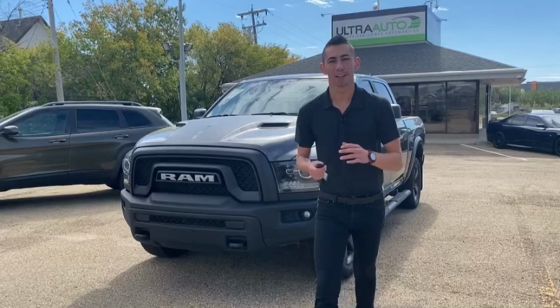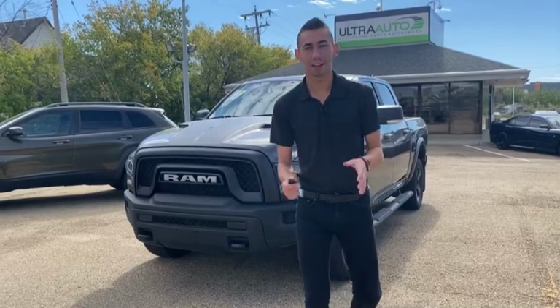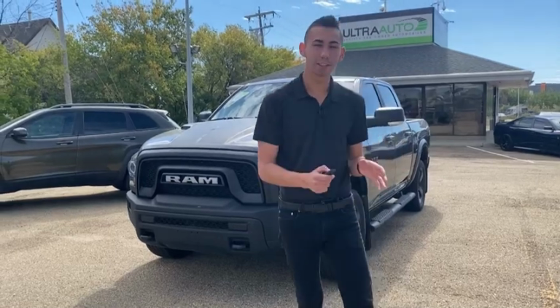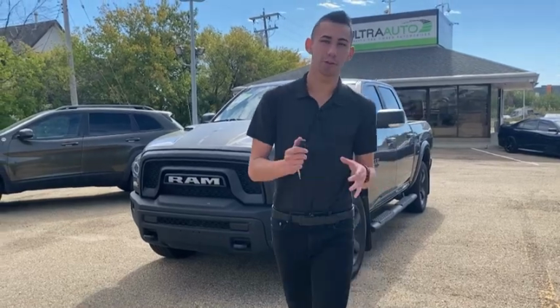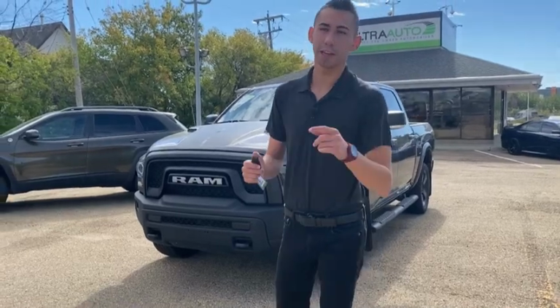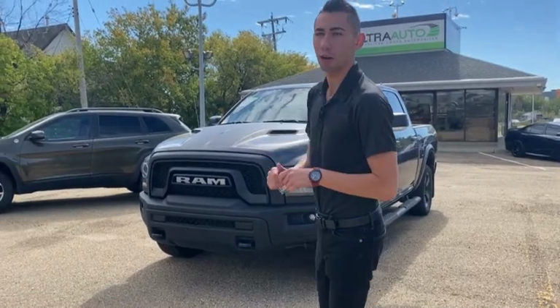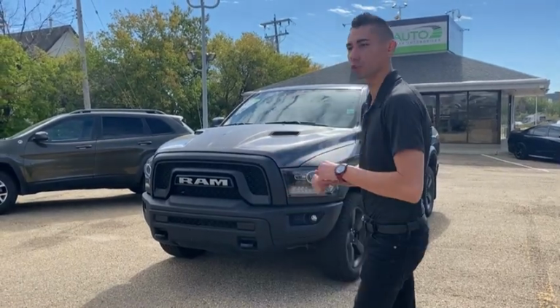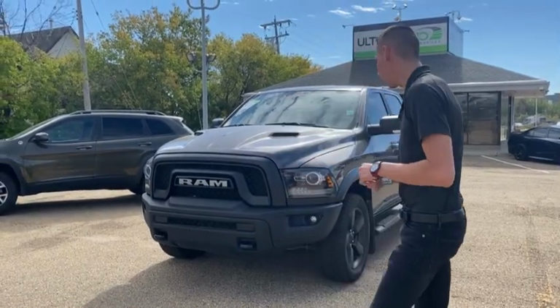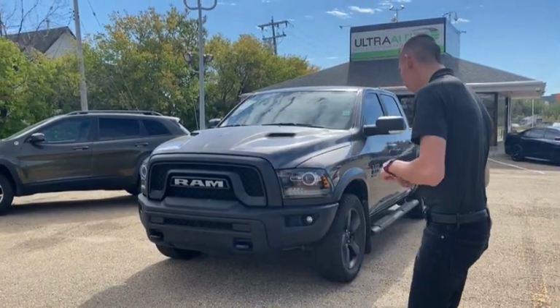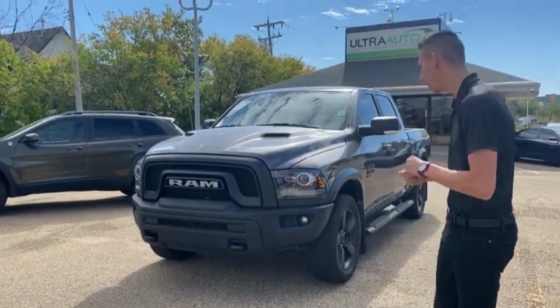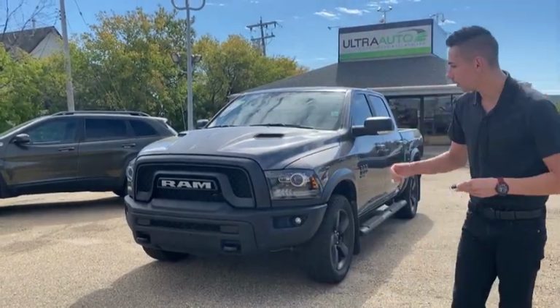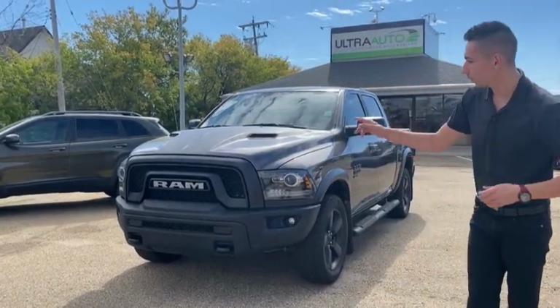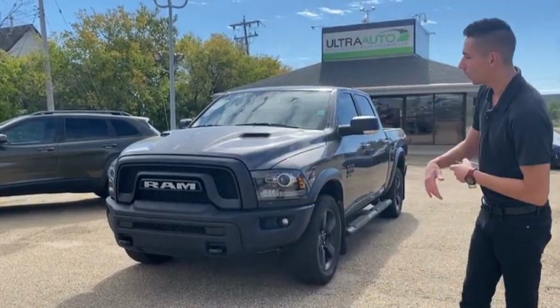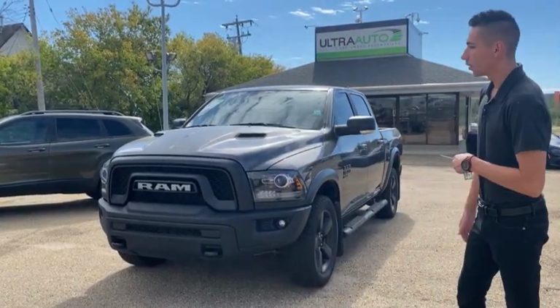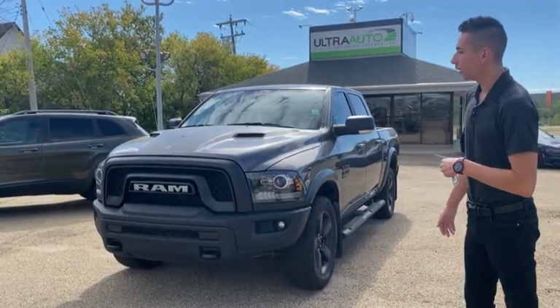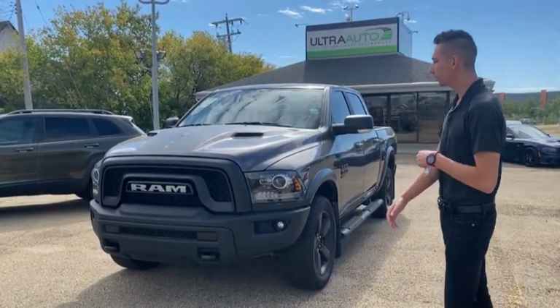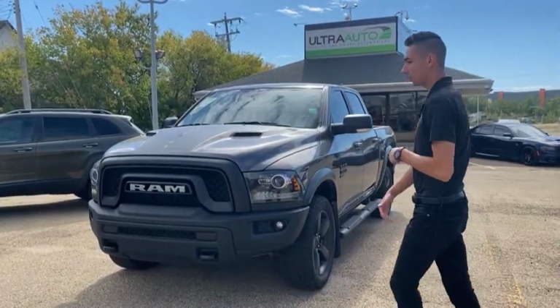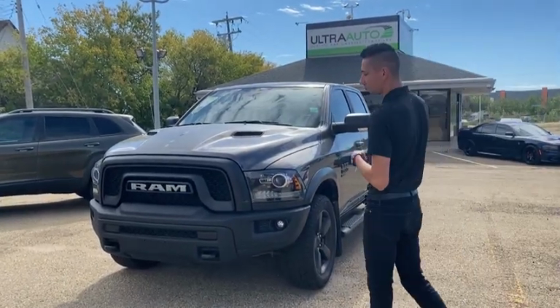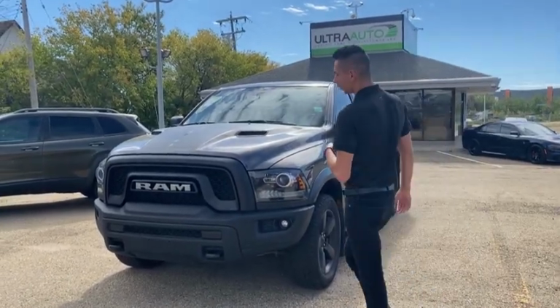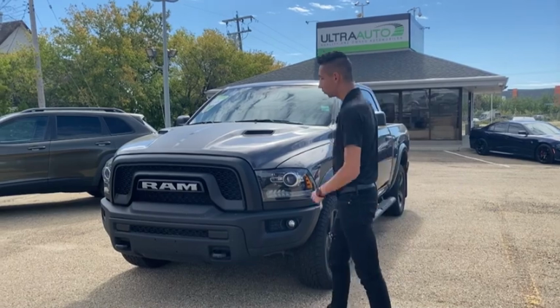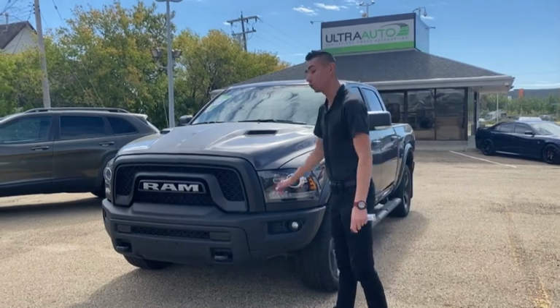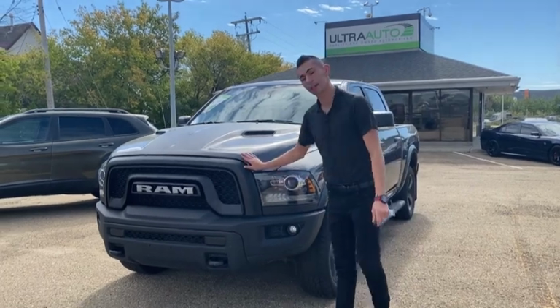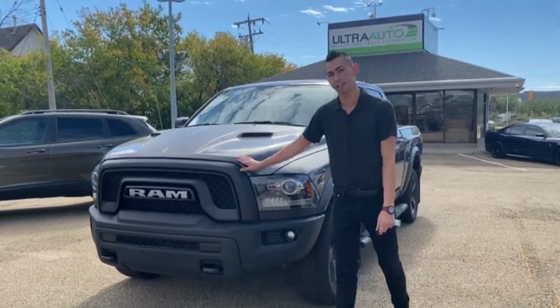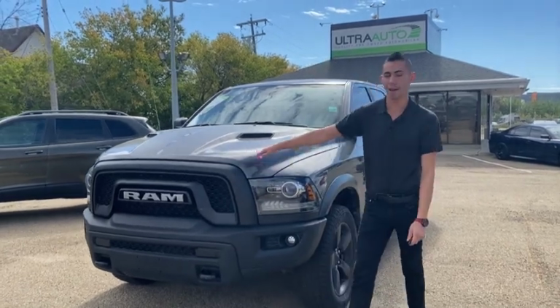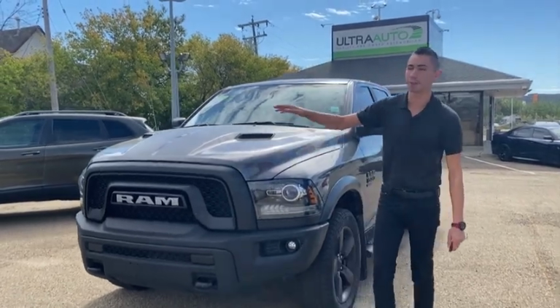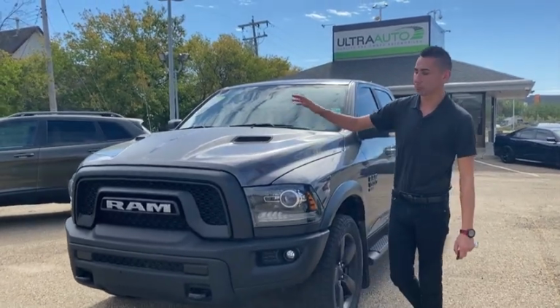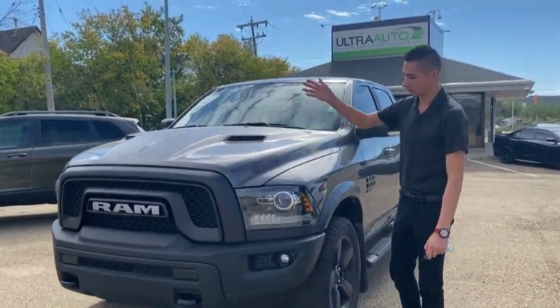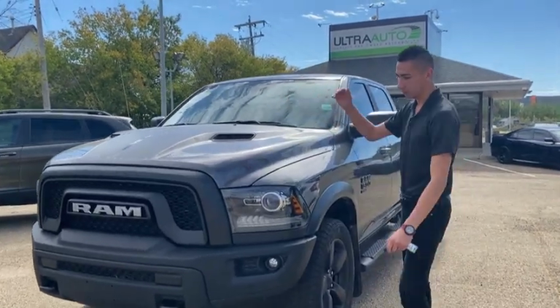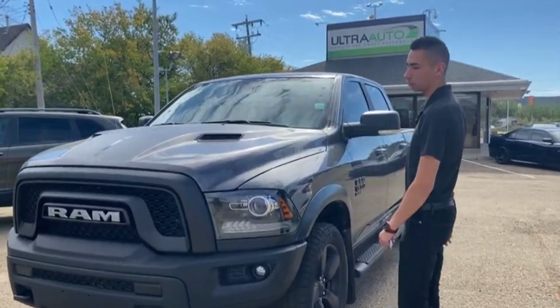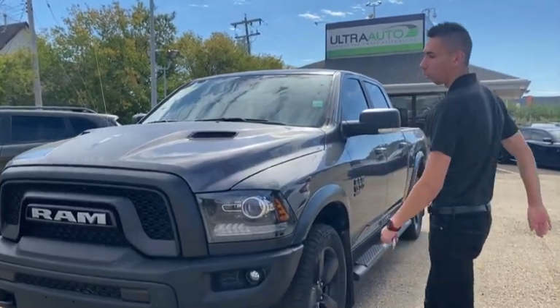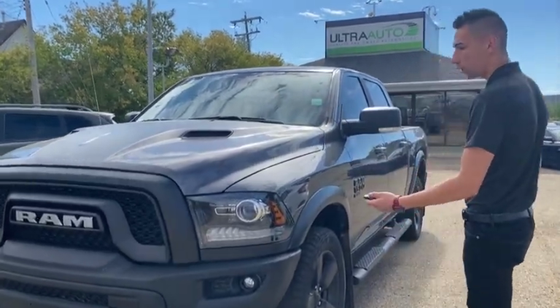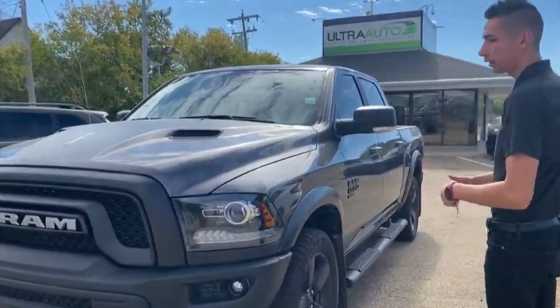Hey guys, it's Adrian here again at Ultra Auto. Behind me here we have a recently traded in truck. This one's a 2019 Ram 1500 Warlock edition.